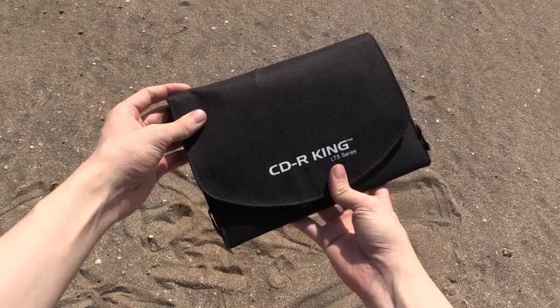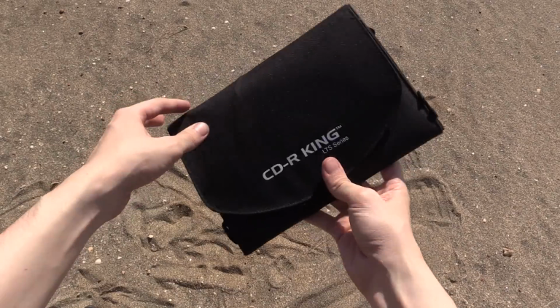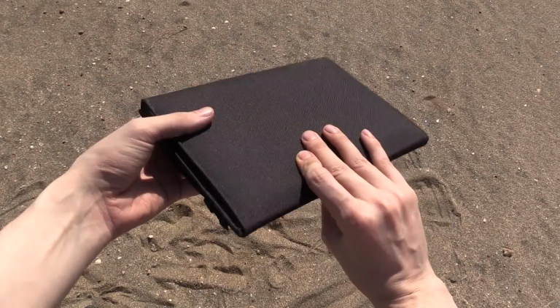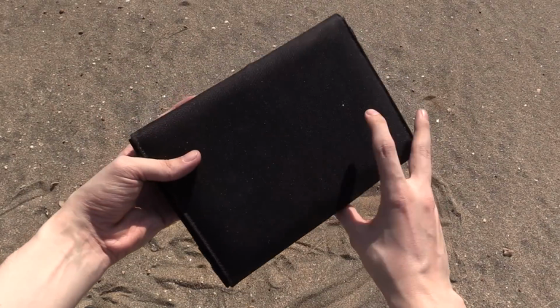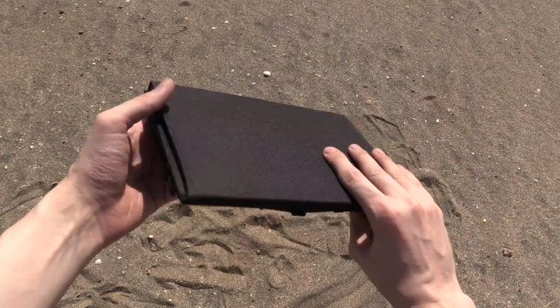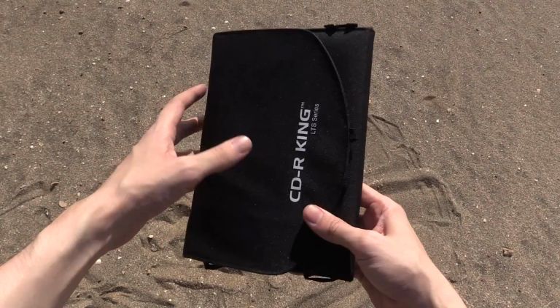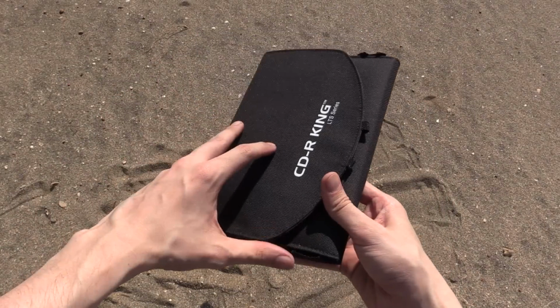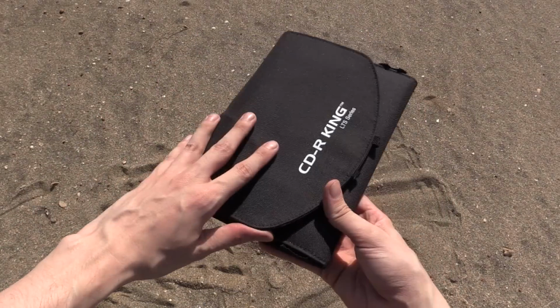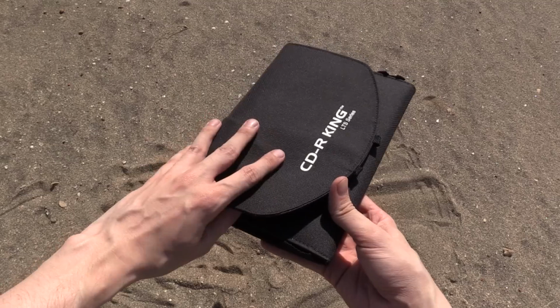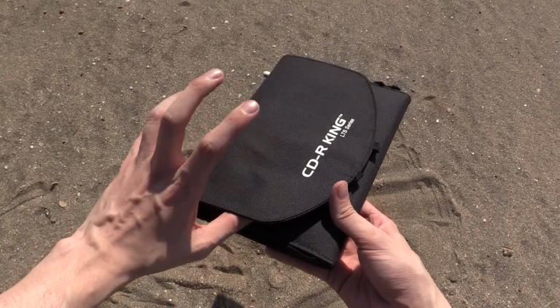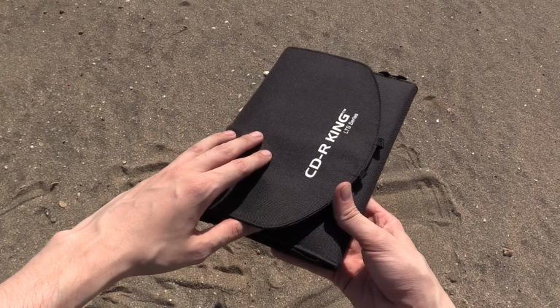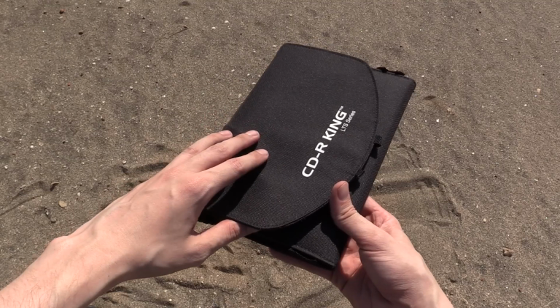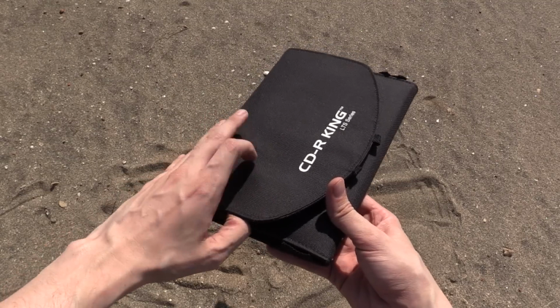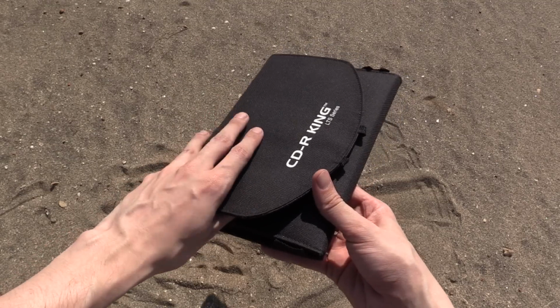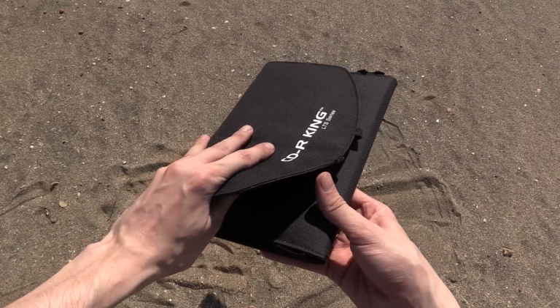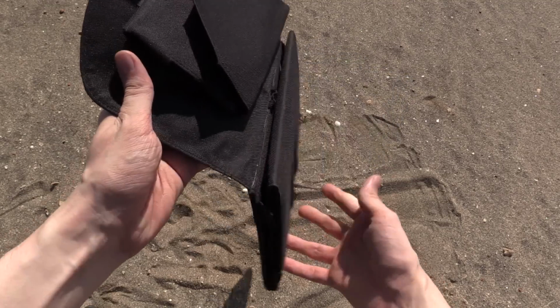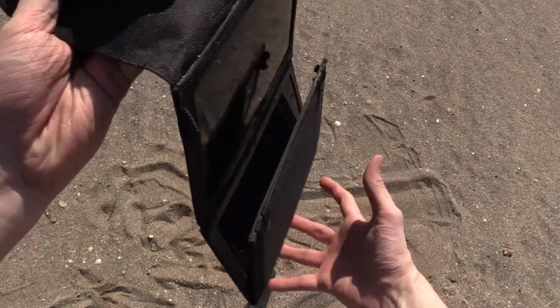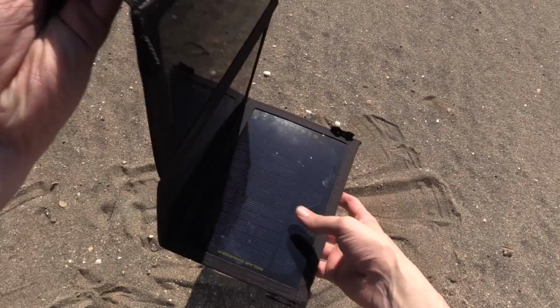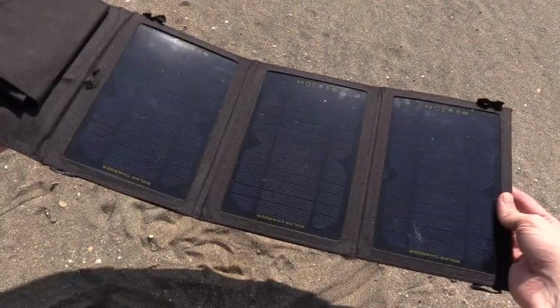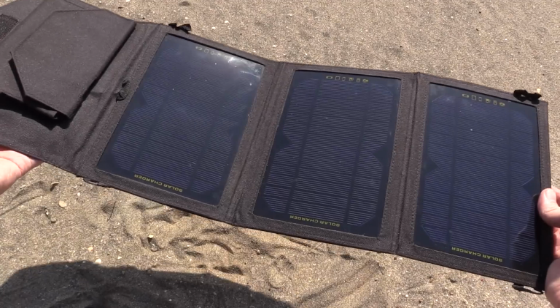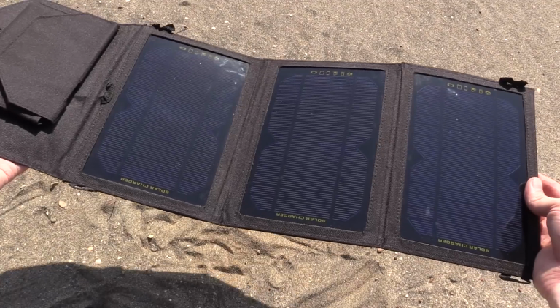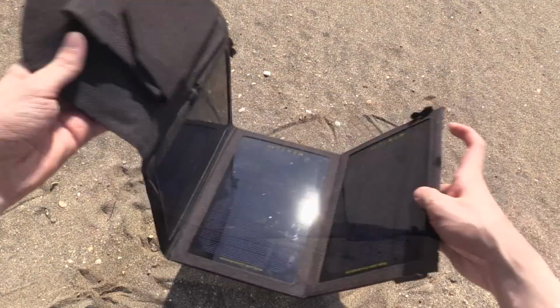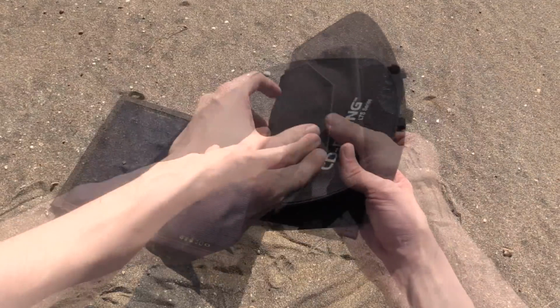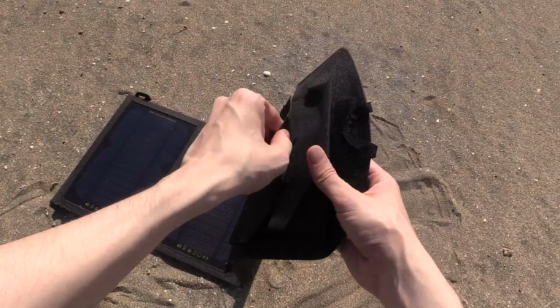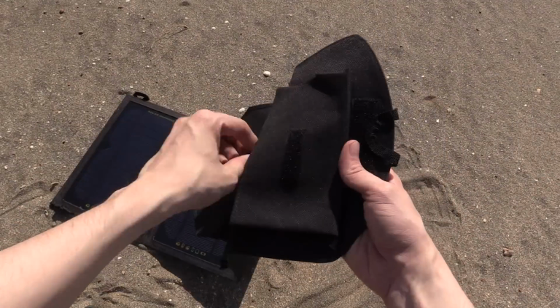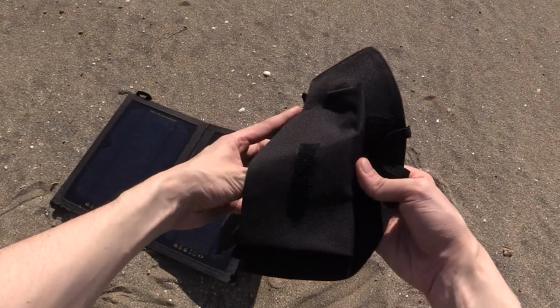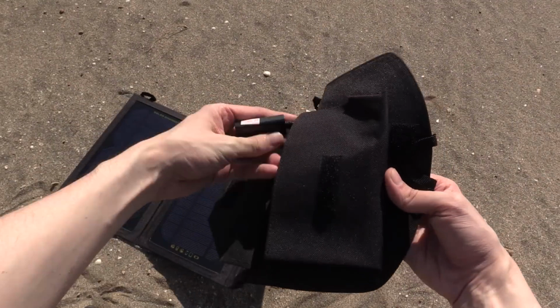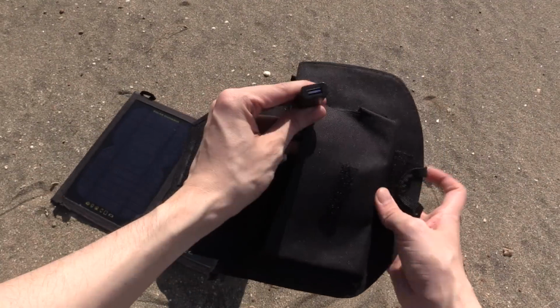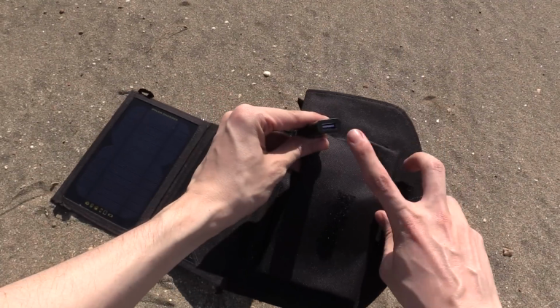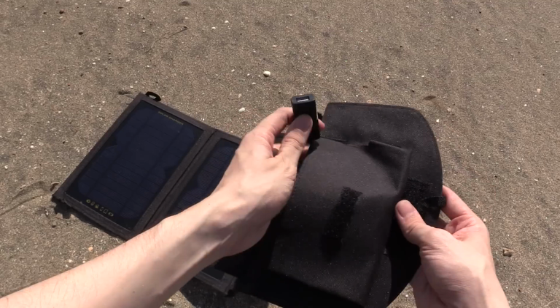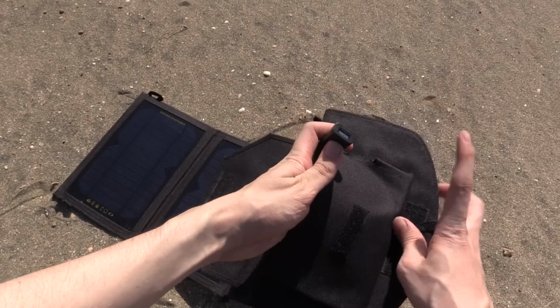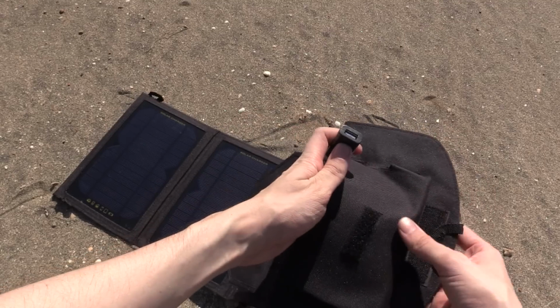Hi everyone, today we're going to take a look at this portable USB solar charger from CDR King, which is meant to output up to 11 watts. You can see it unfolds into three panels, and in the pouch here you'll find the port where you can plug in your USB device to be charged.